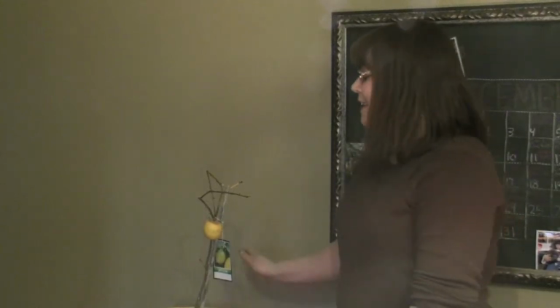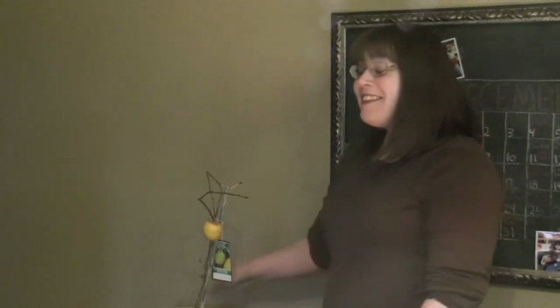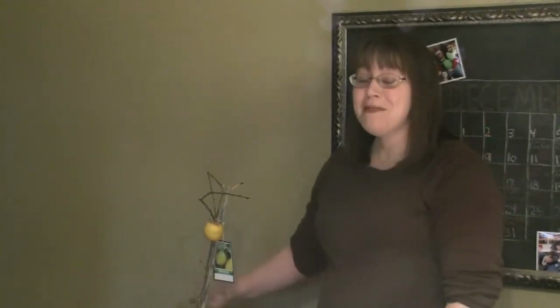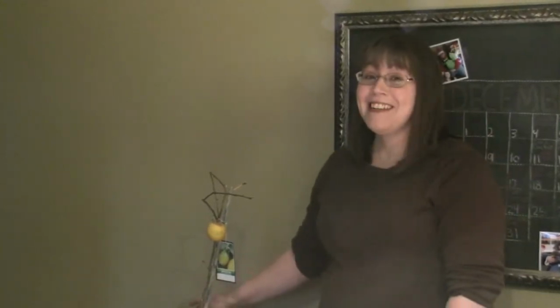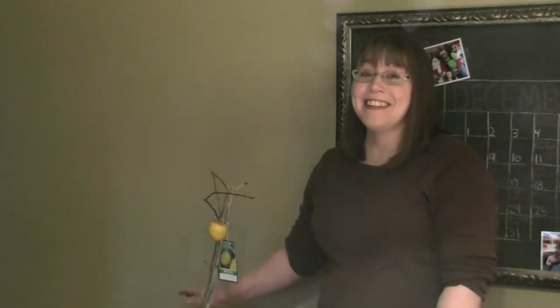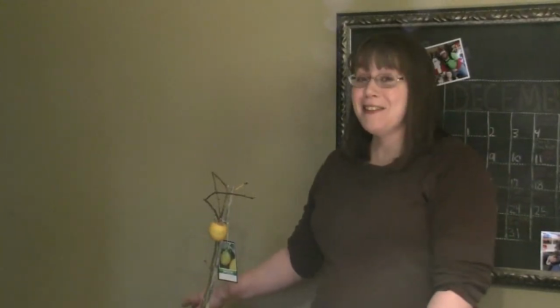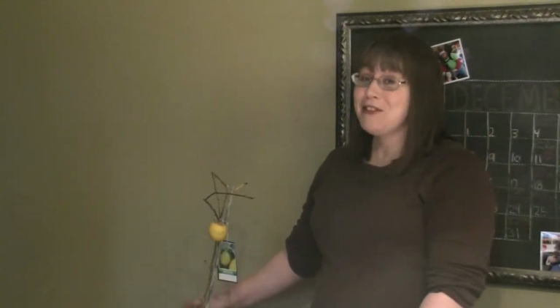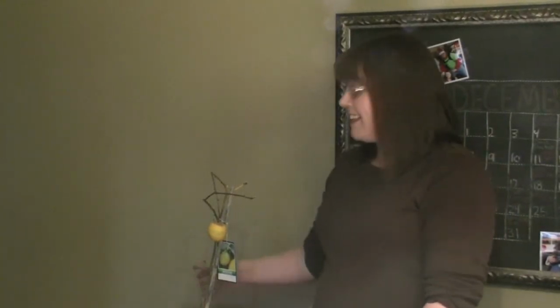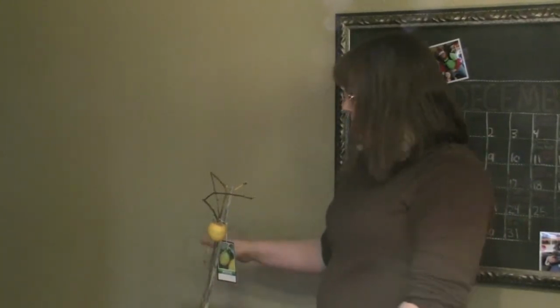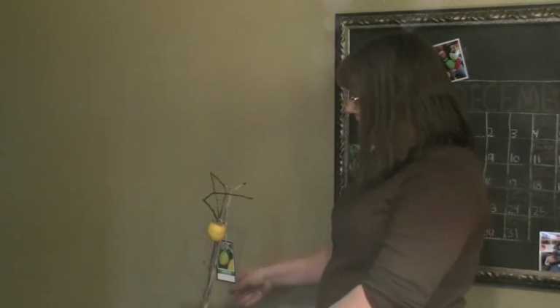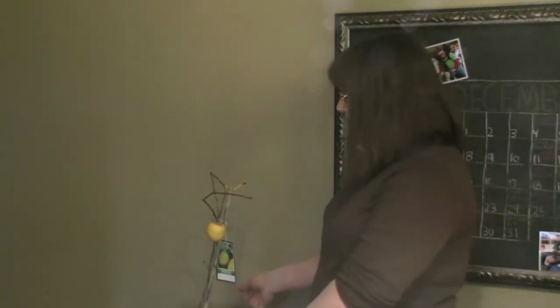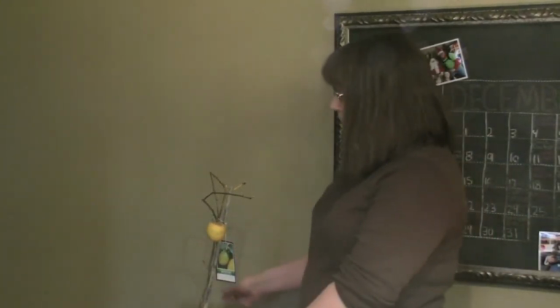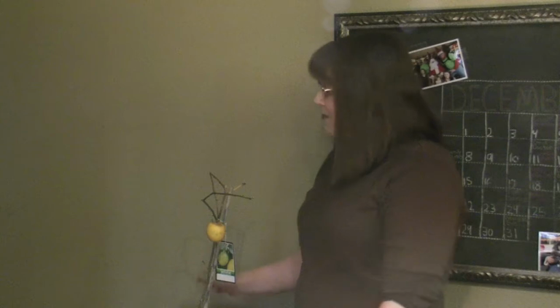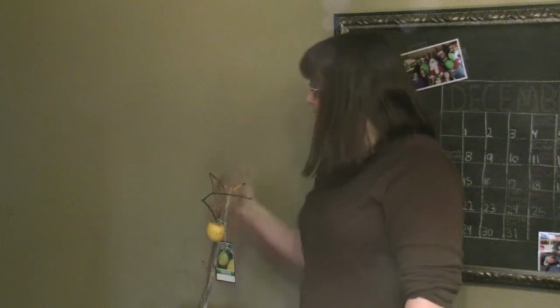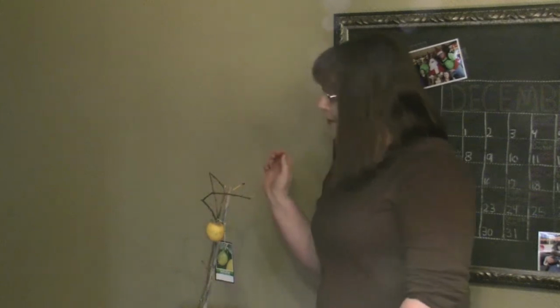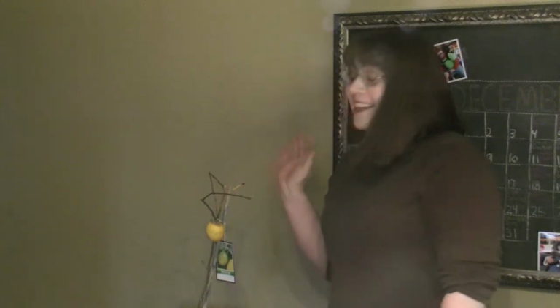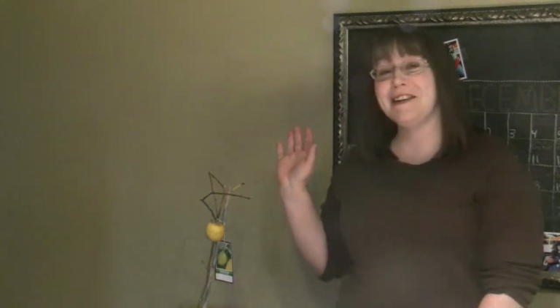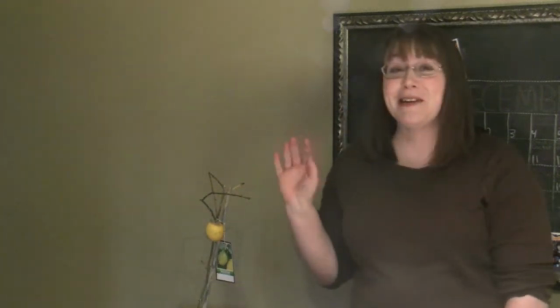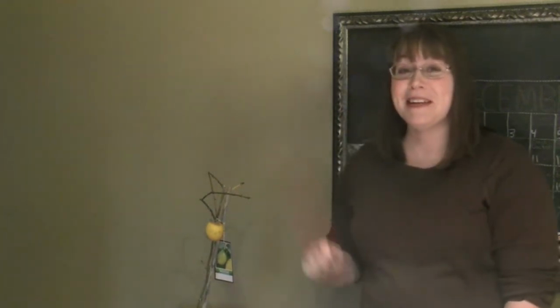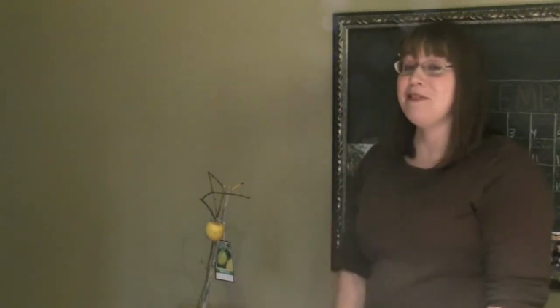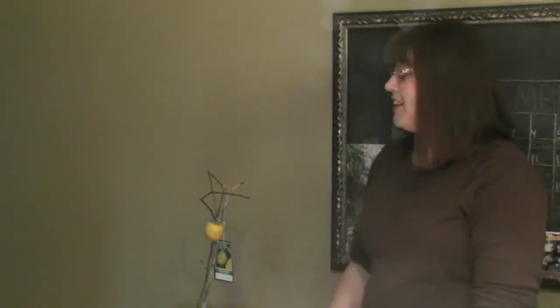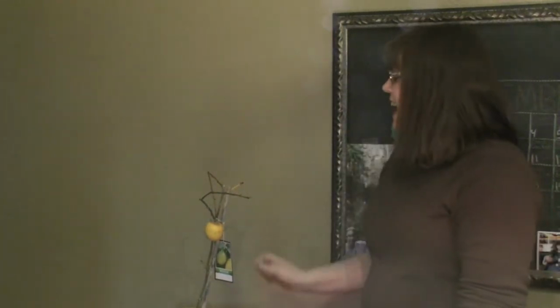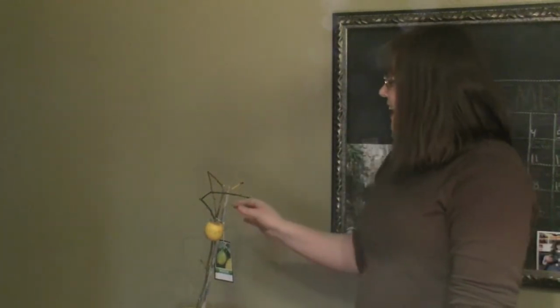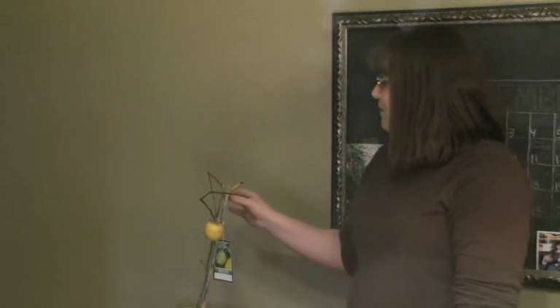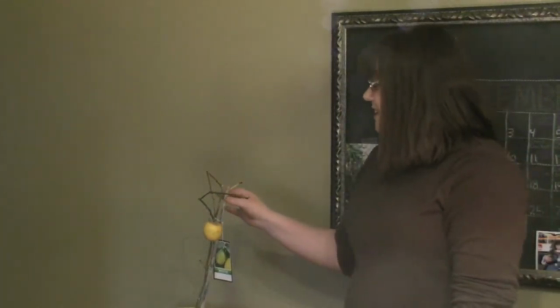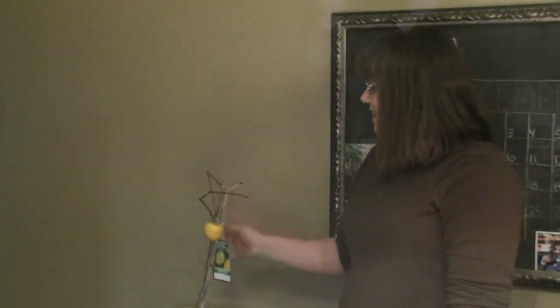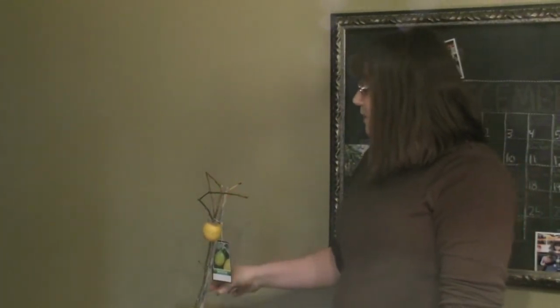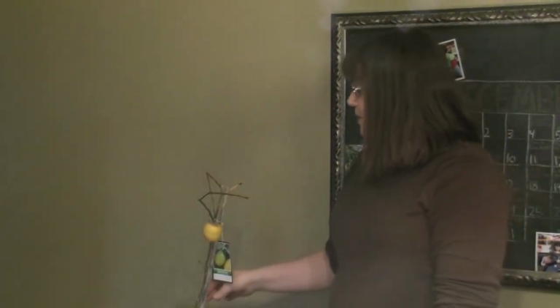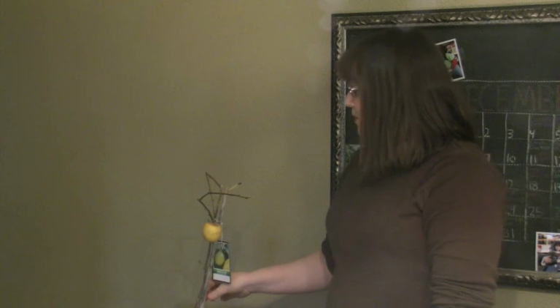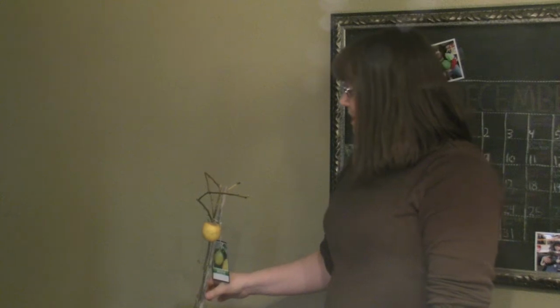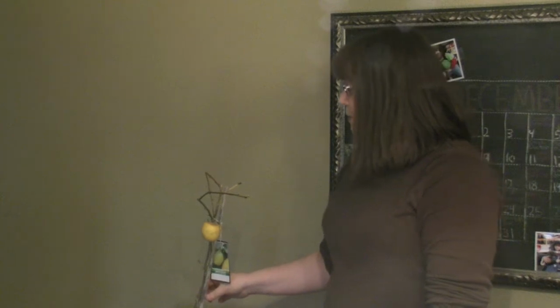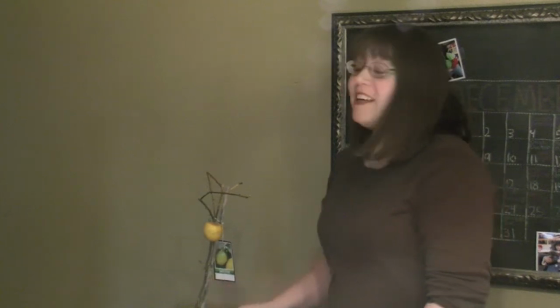This is an update on the lemon tree that I potted about nine months ago. I bought it a year ago on Amazon and it was three years old when we got it.